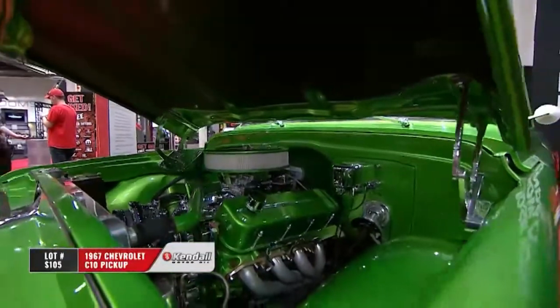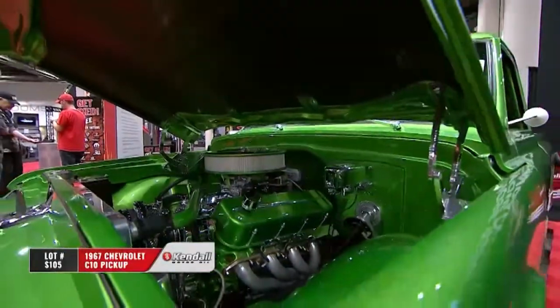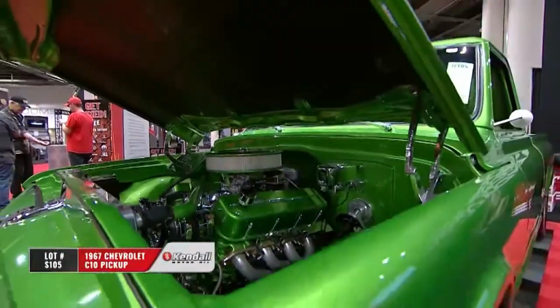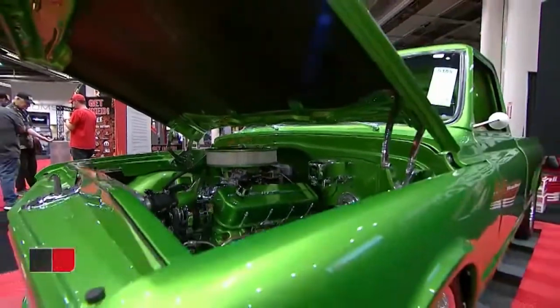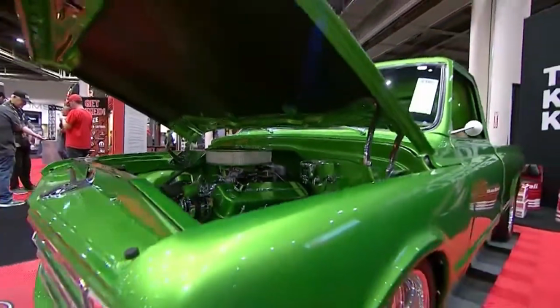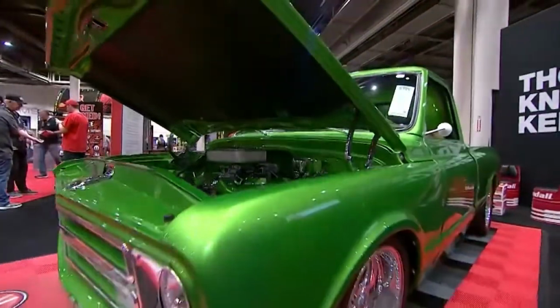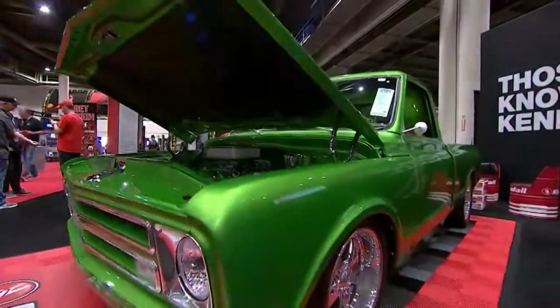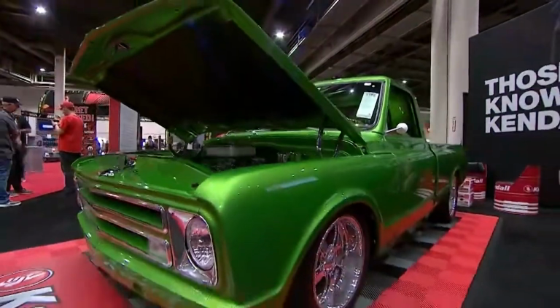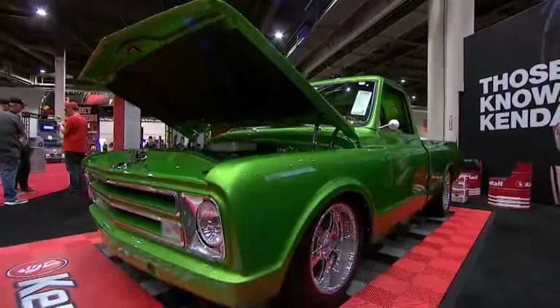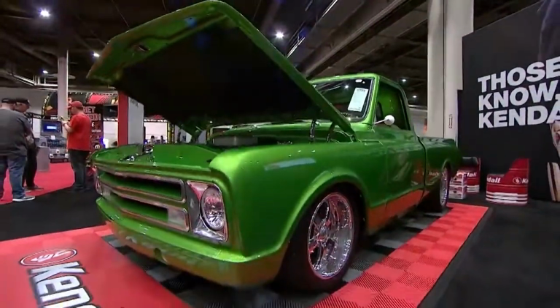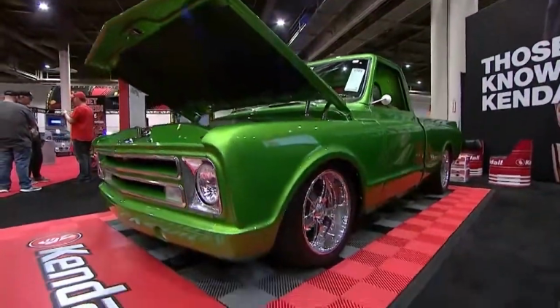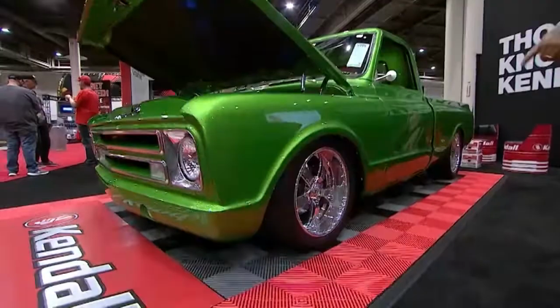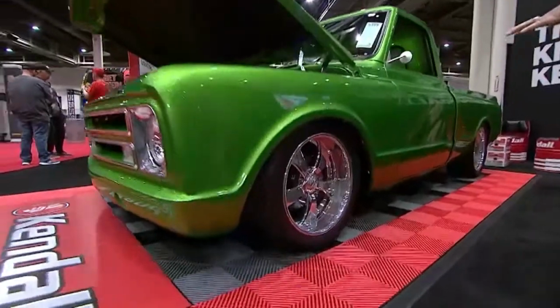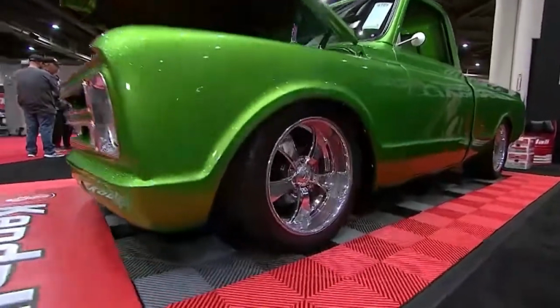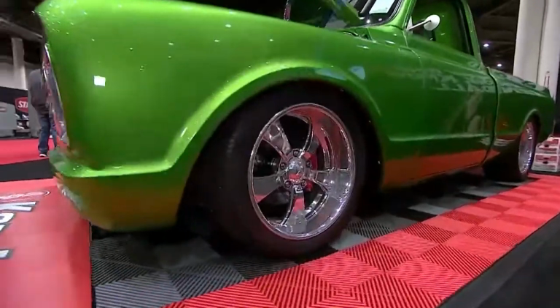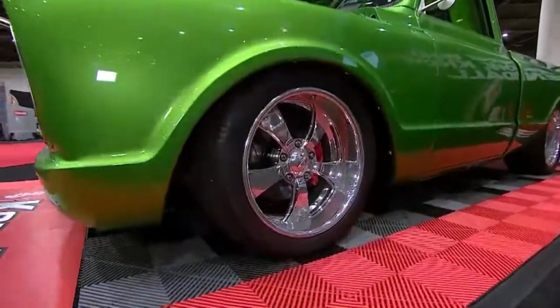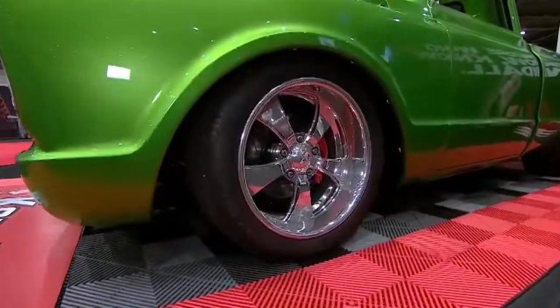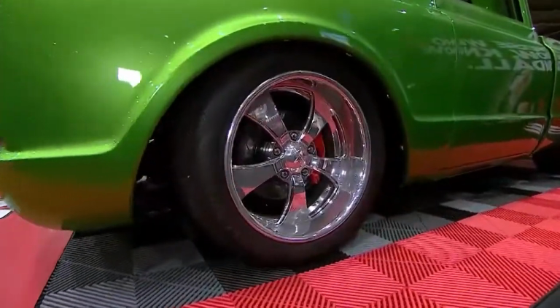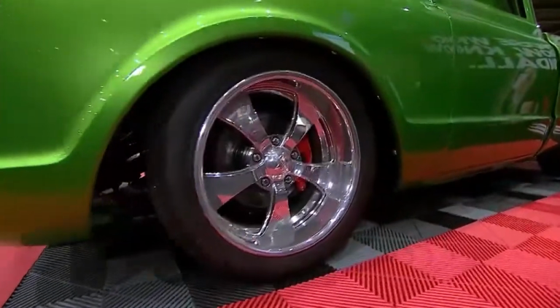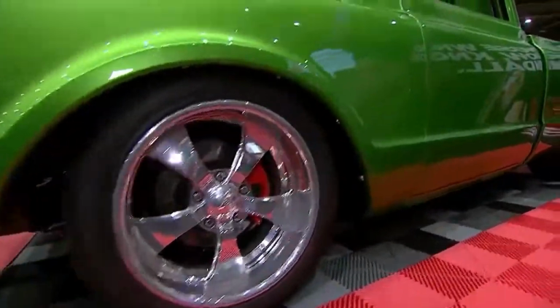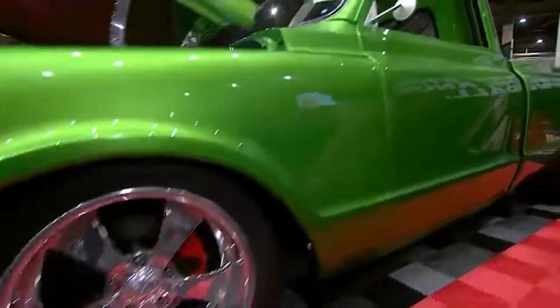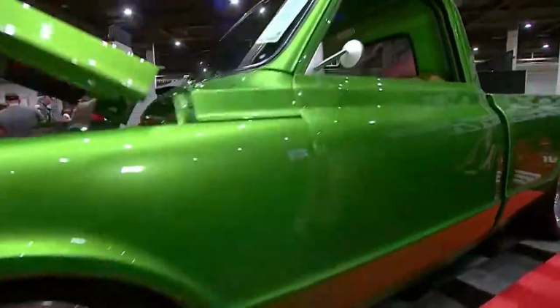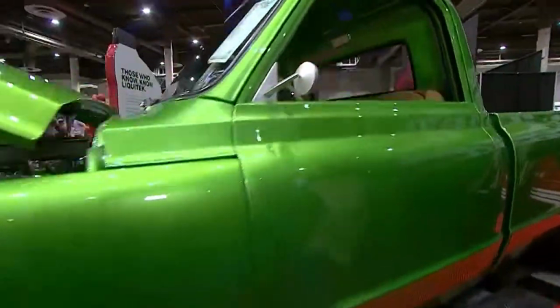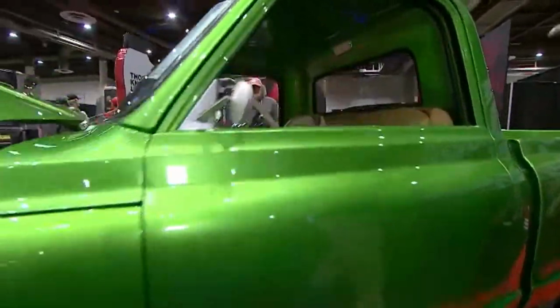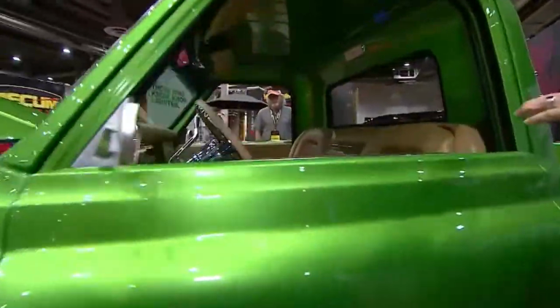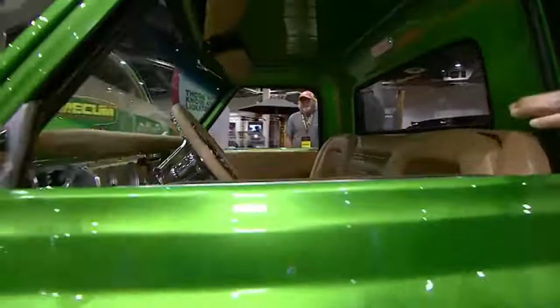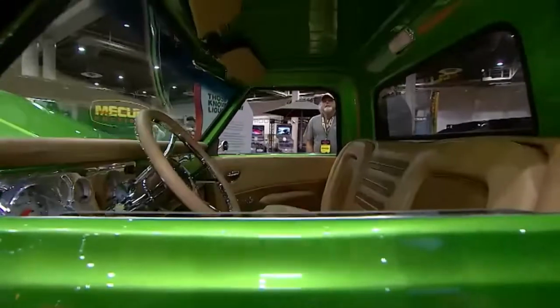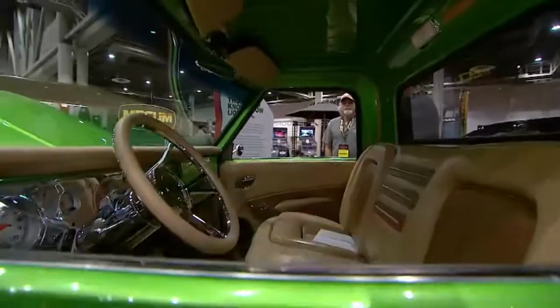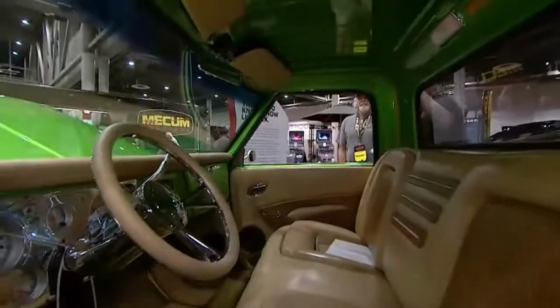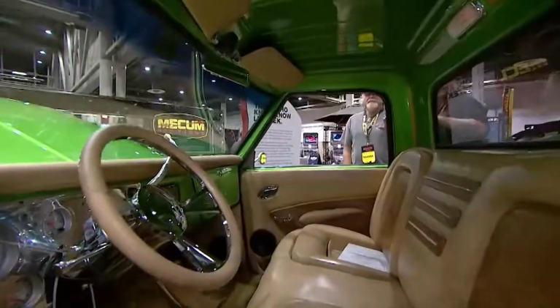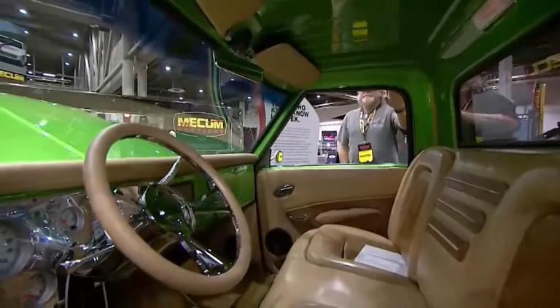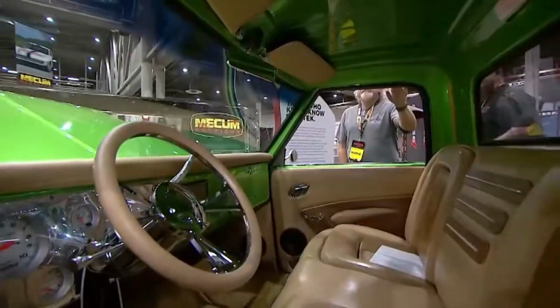That's a 468-cubic block, by the way — a 454 punched-out automatic transmission. It's got billet wheels all the way around, polished to a fine edge inside, all done over, including the aftermarket steering wheel.